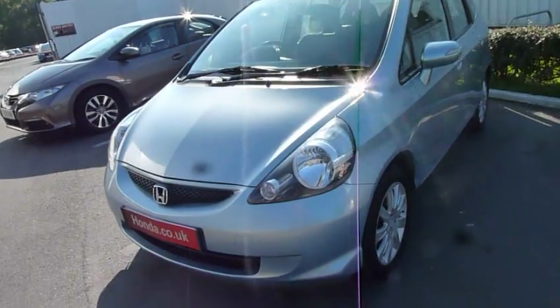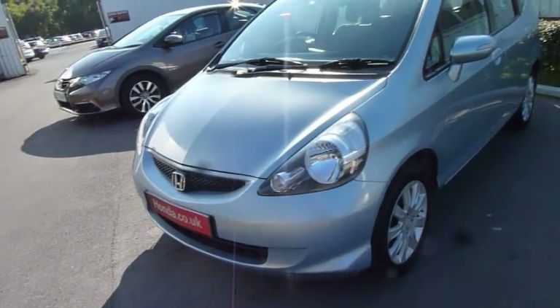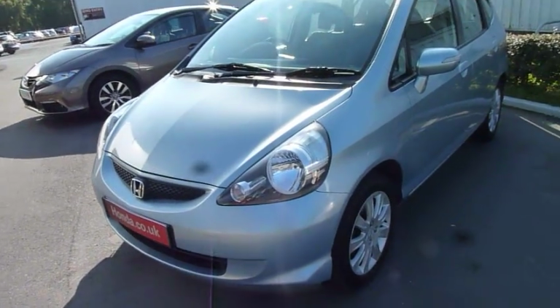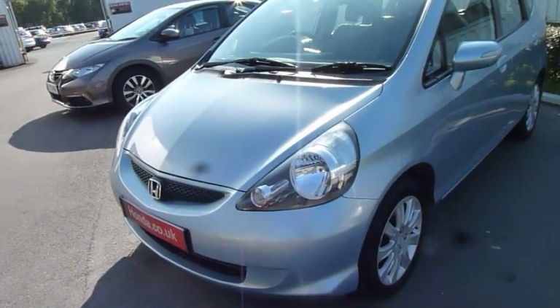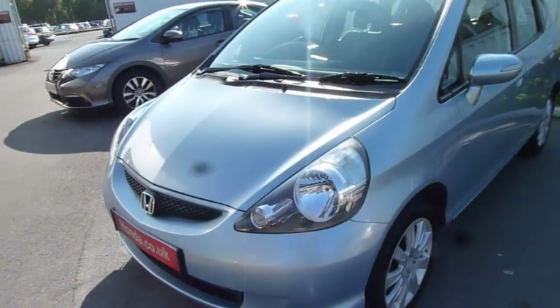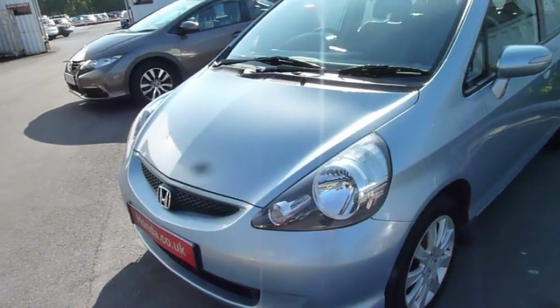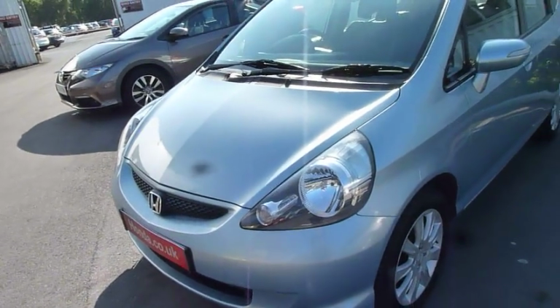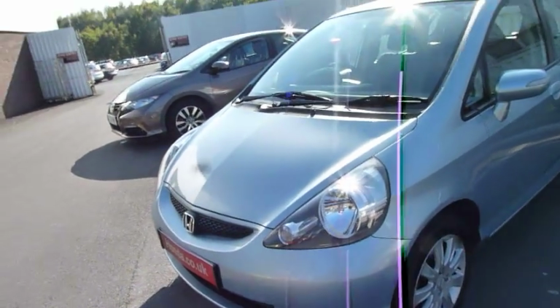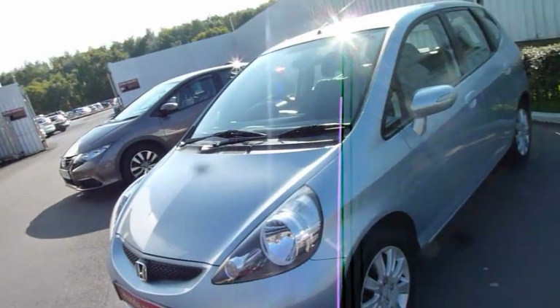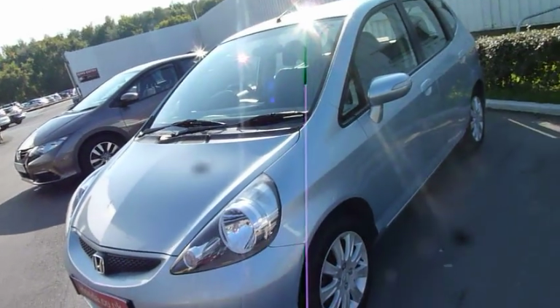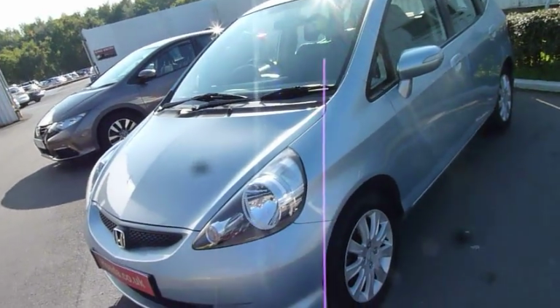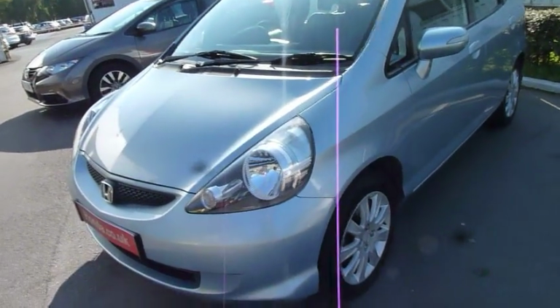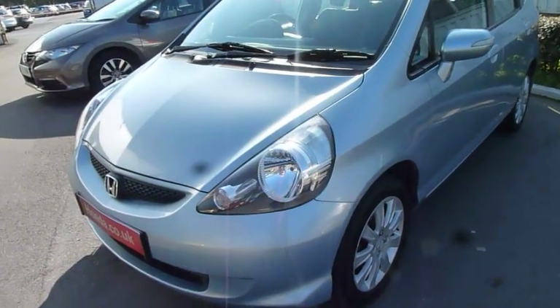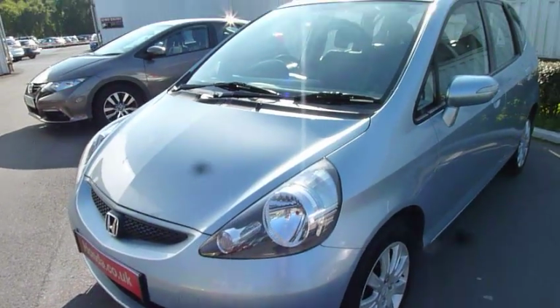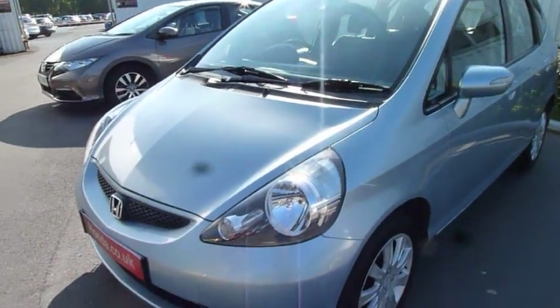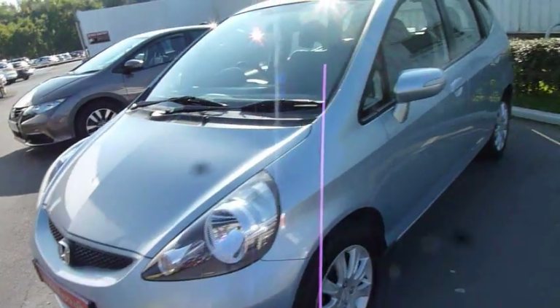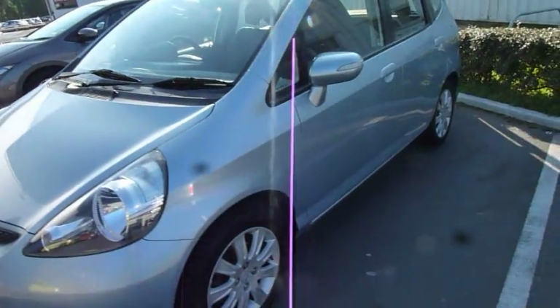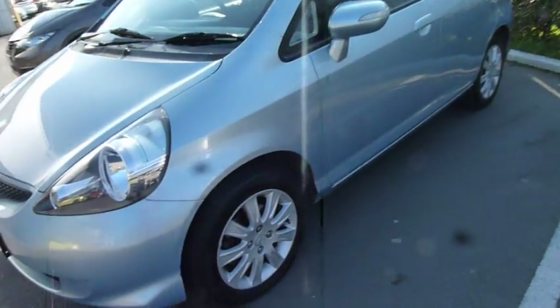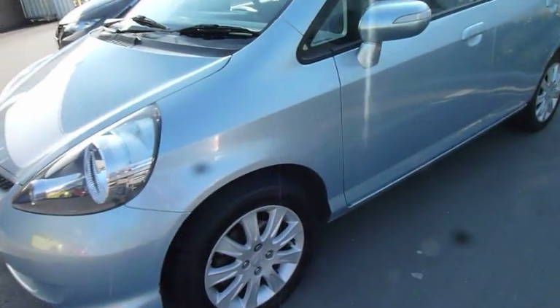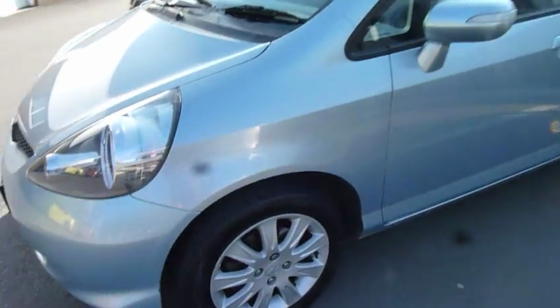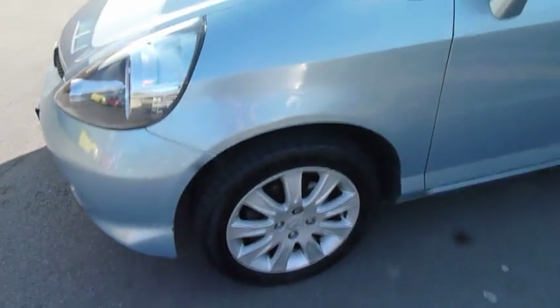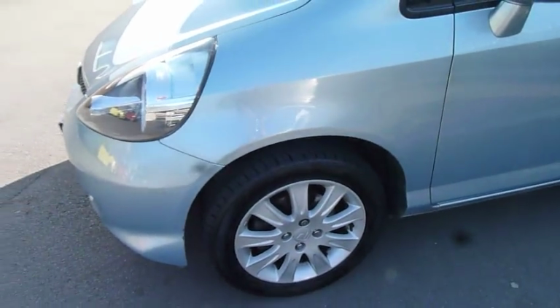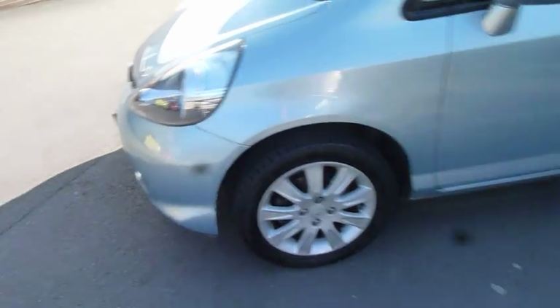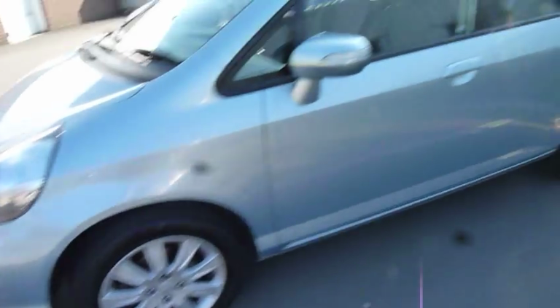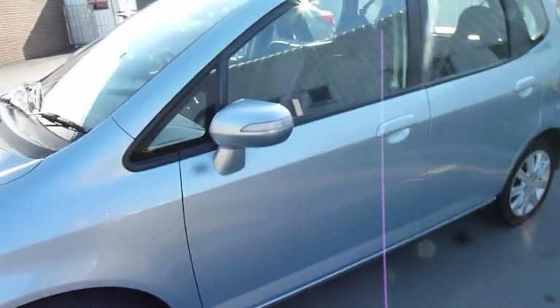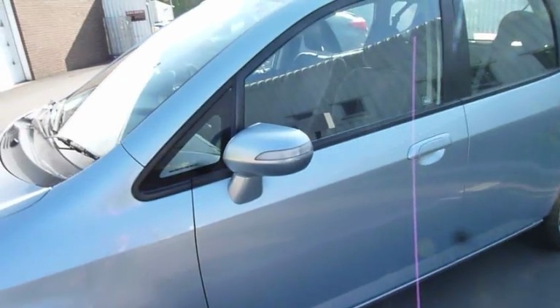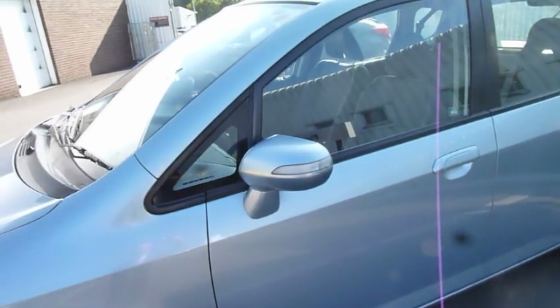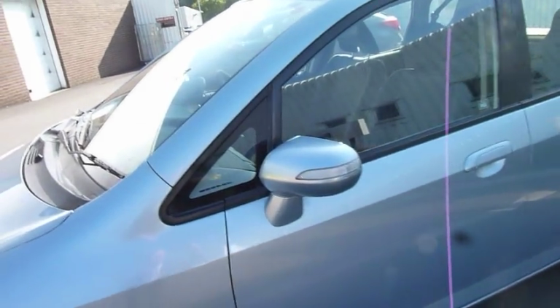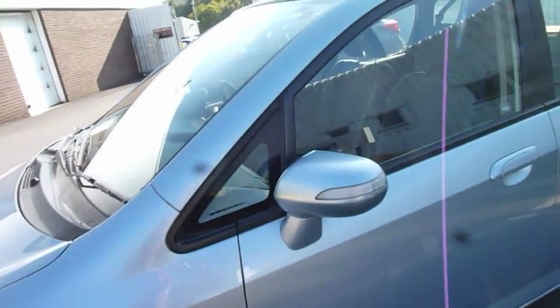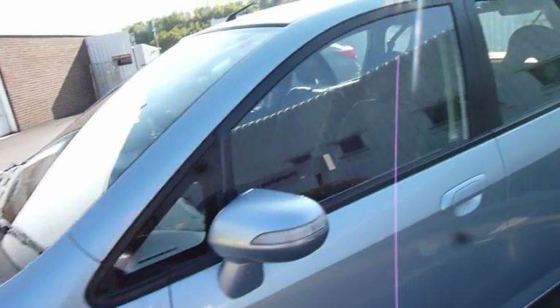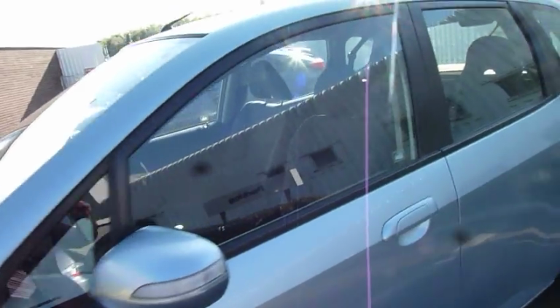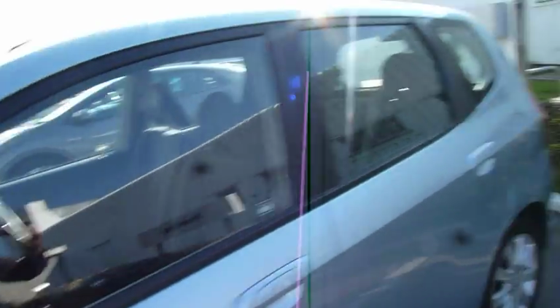This one is a 1.4 SE. You will see it's finished in metallic blue, has got stylish alloy wheels, and good-sized door mirrors with high visibility side indicators.